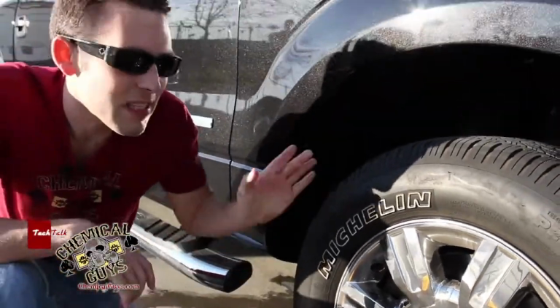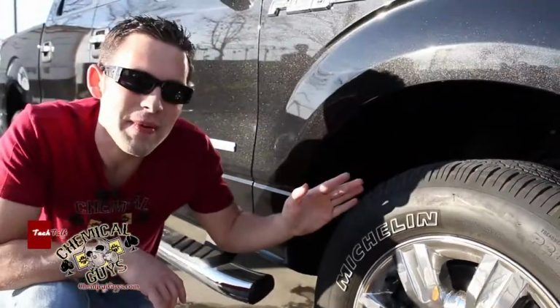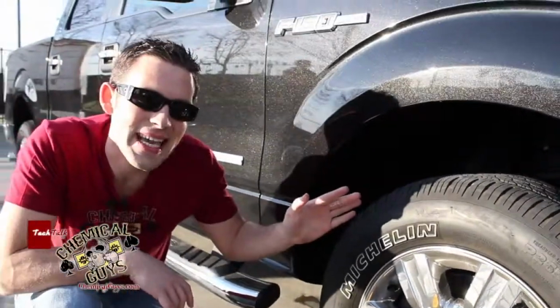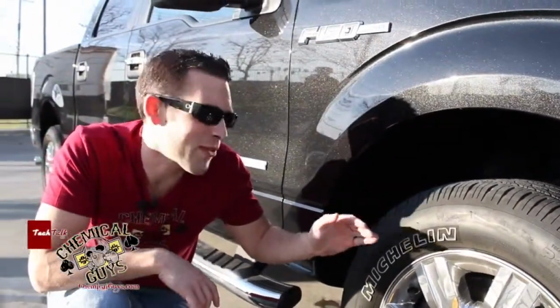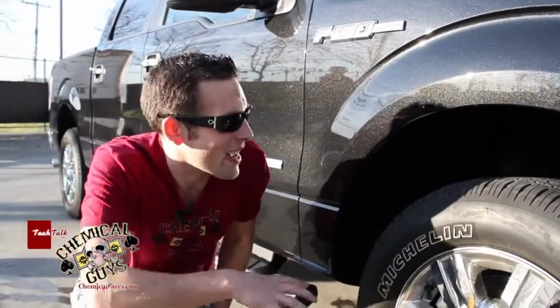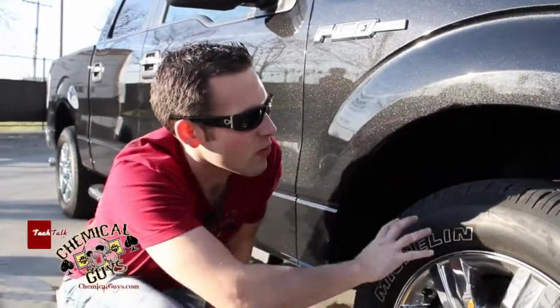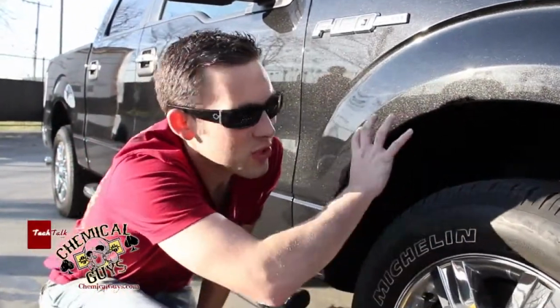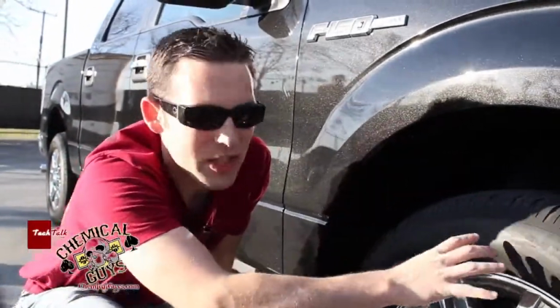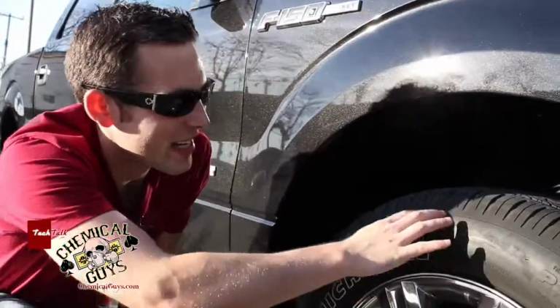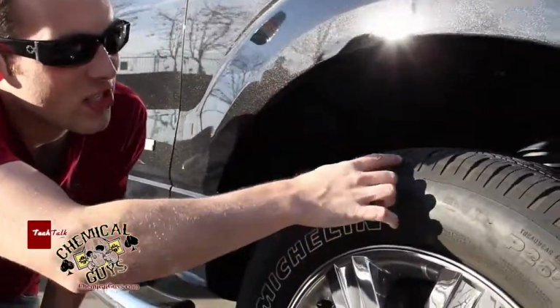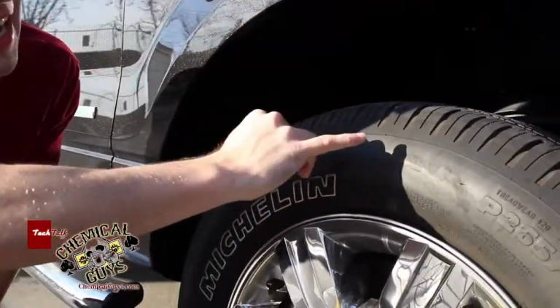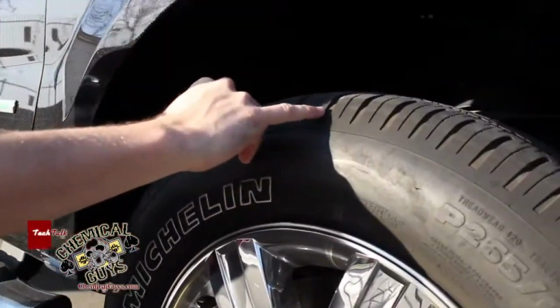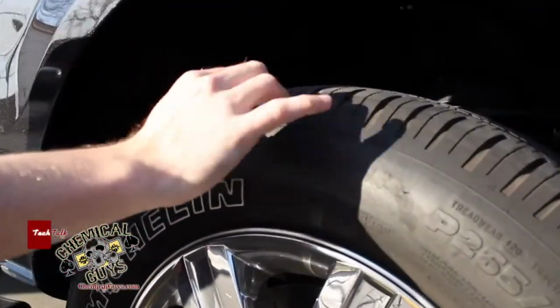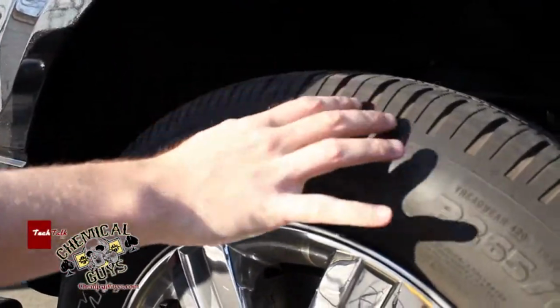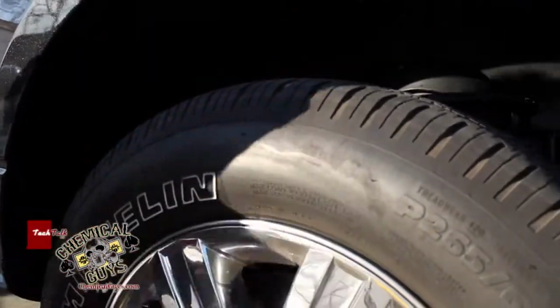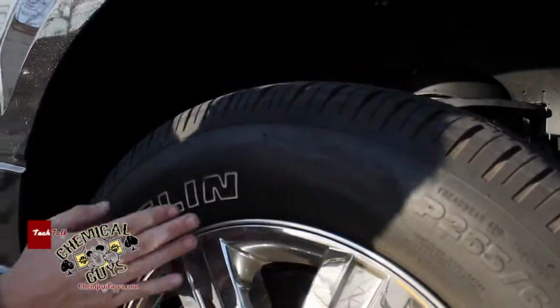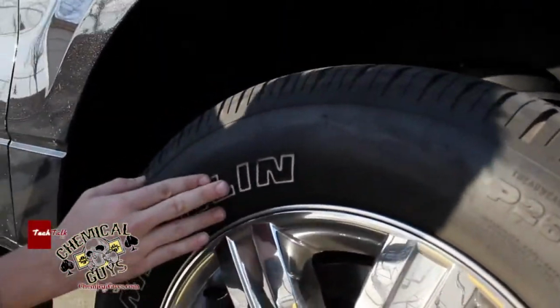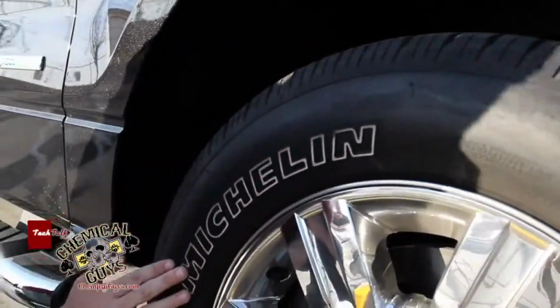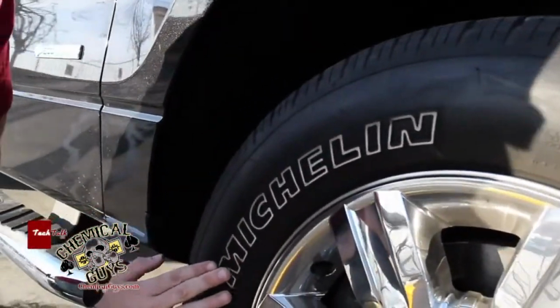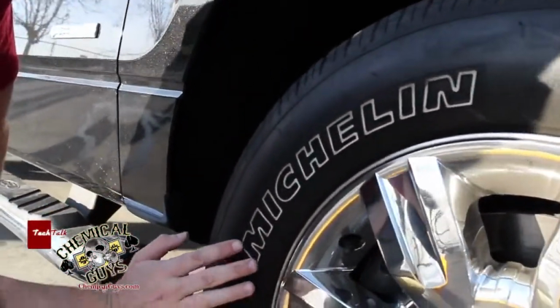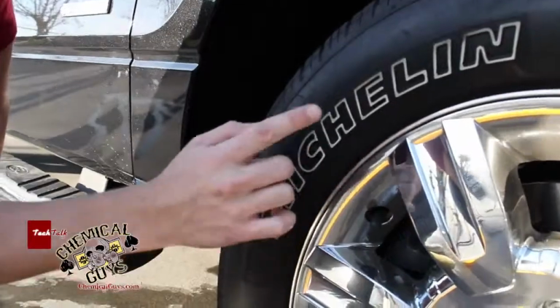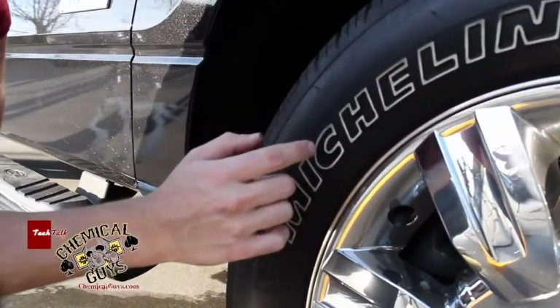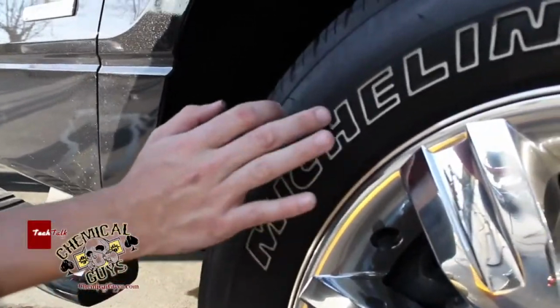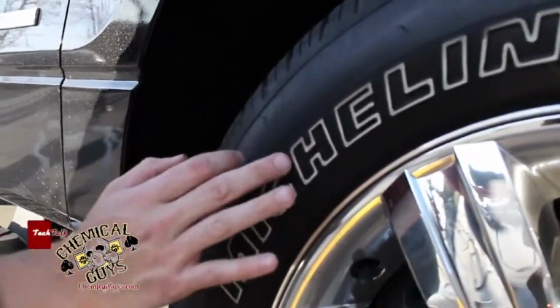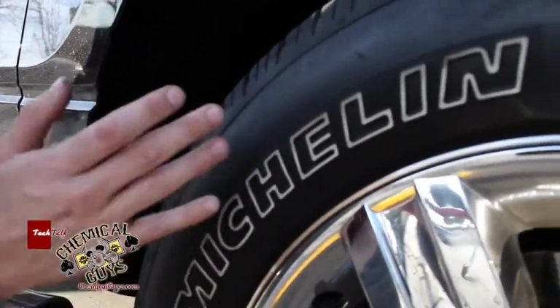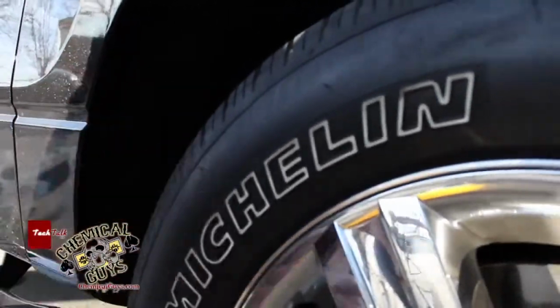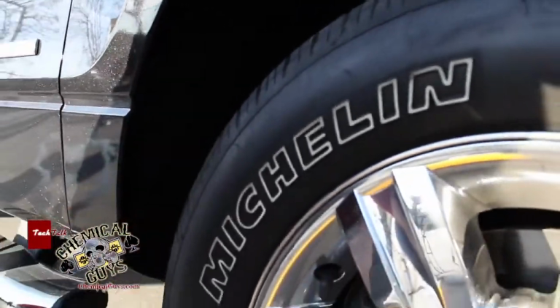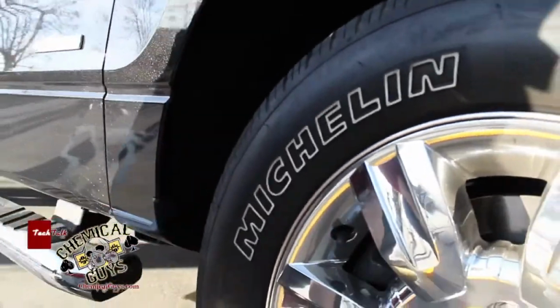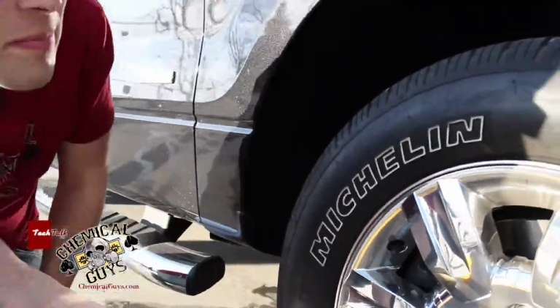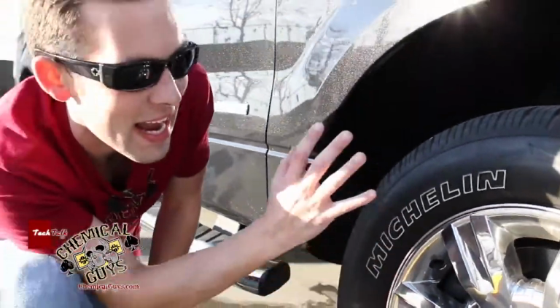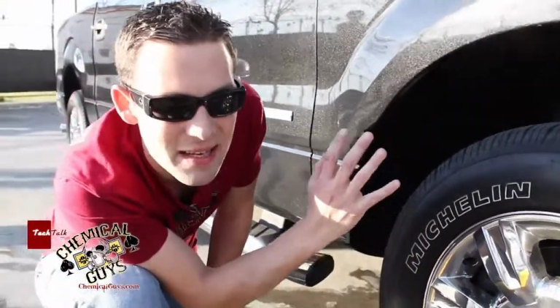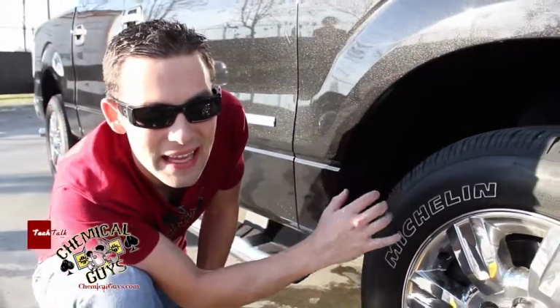This vehicle has been to the desert over the weekend and the wheel is real dirty. It's got a lot of dirt and dust and all these cracks. And if you look at the Michelin white lettering, it is not true white — it's black. It looks like it's rubbed up against a couple of curbs, and it needs to be clean.